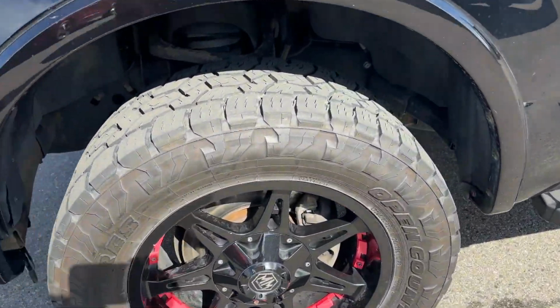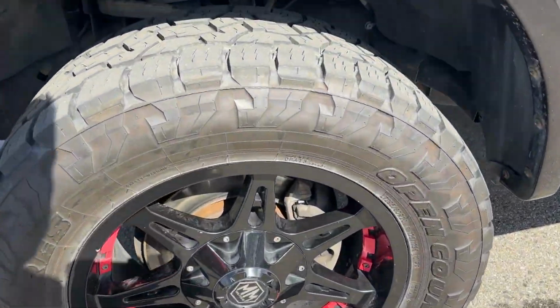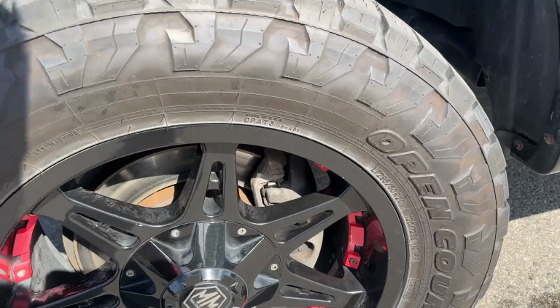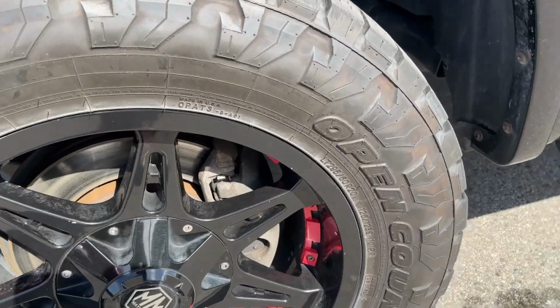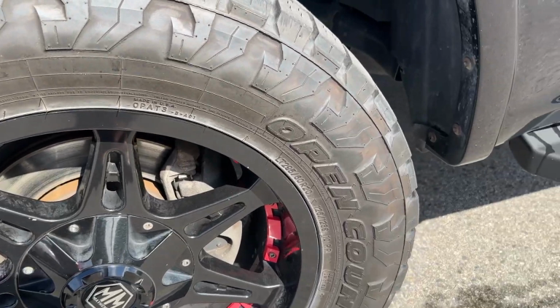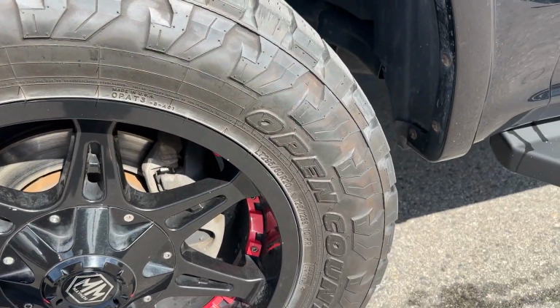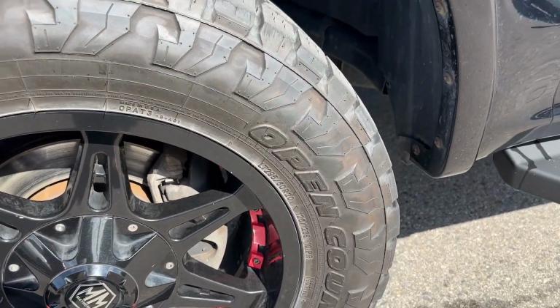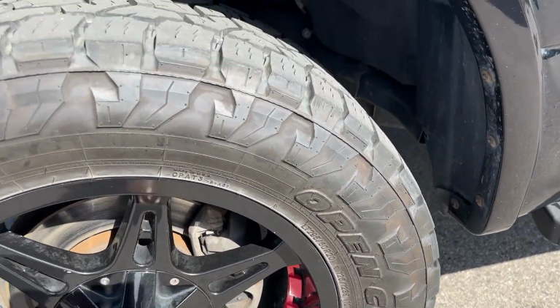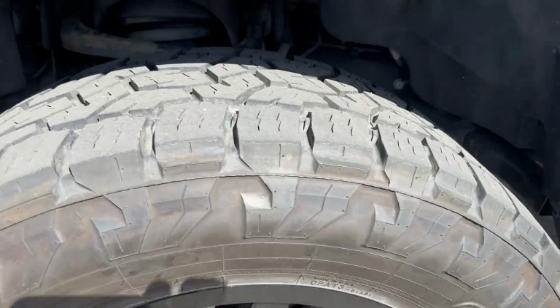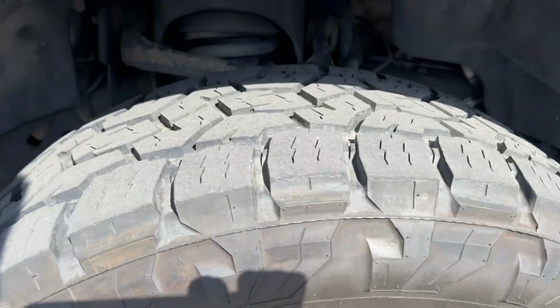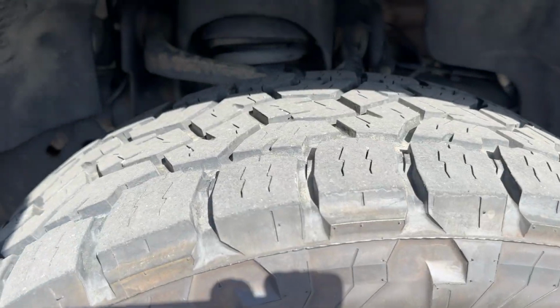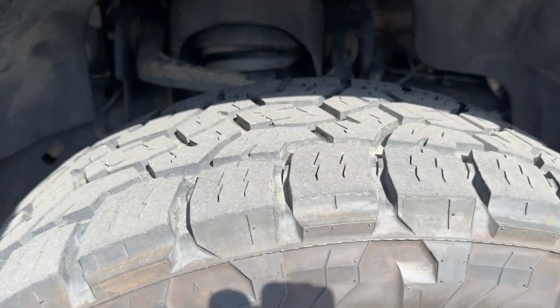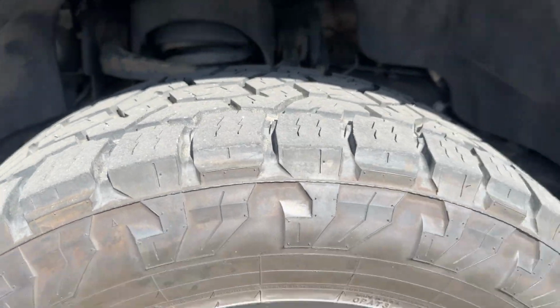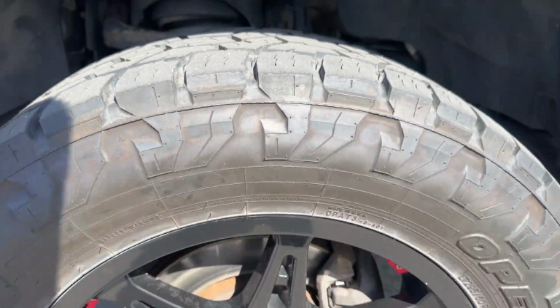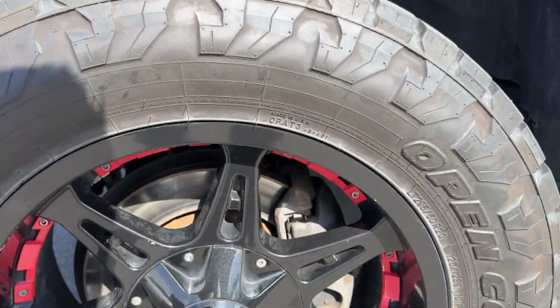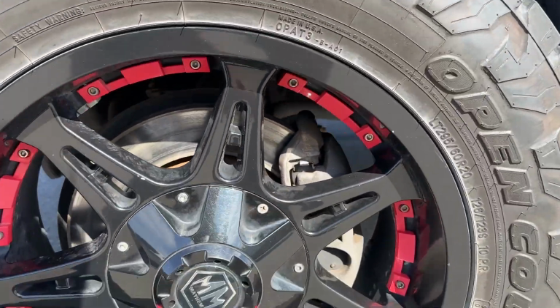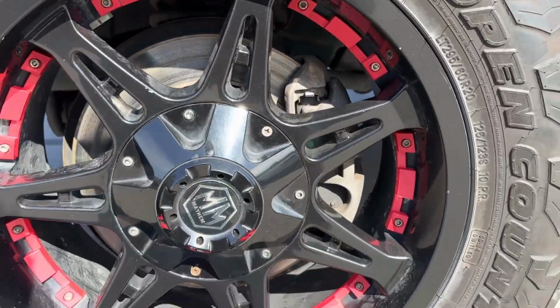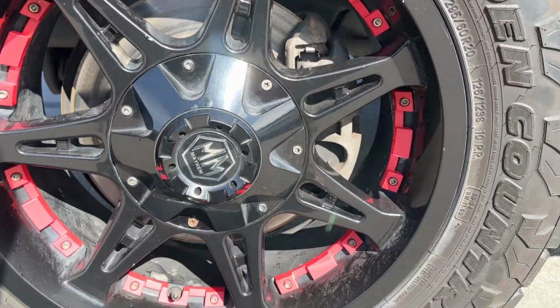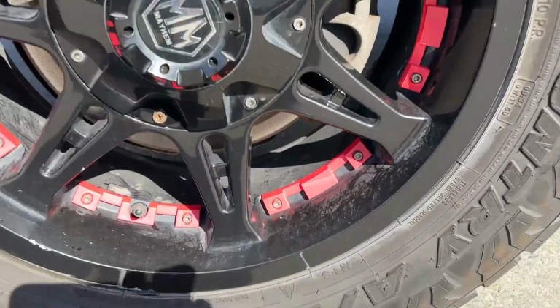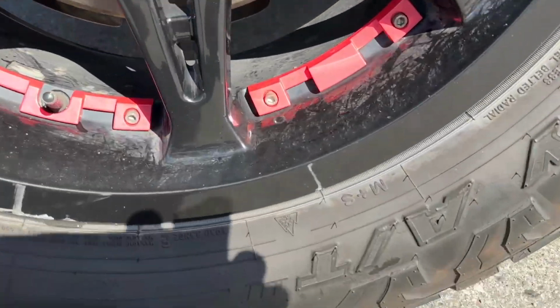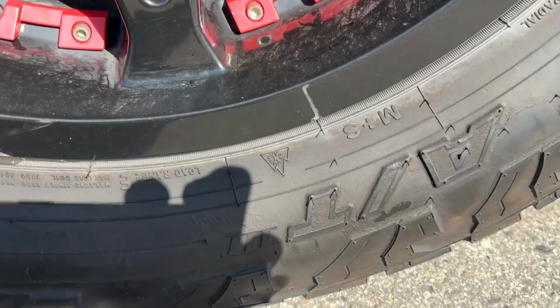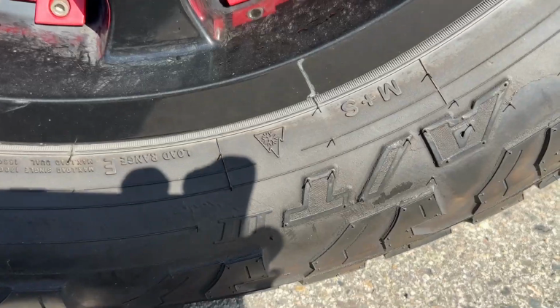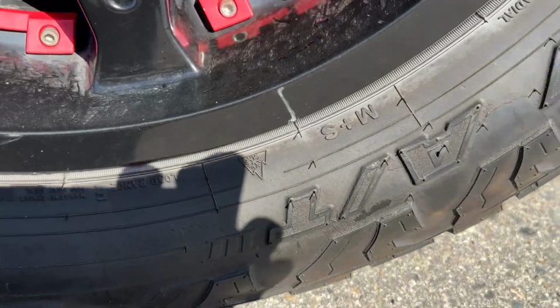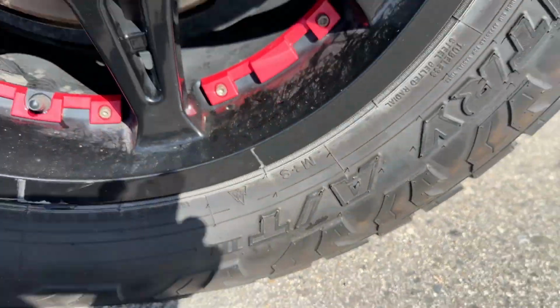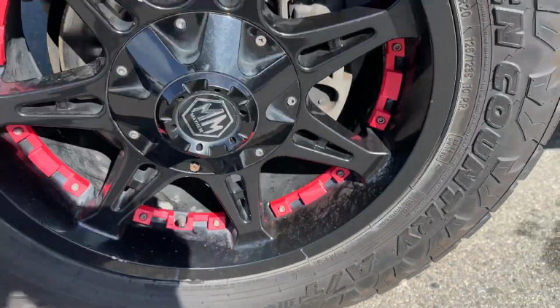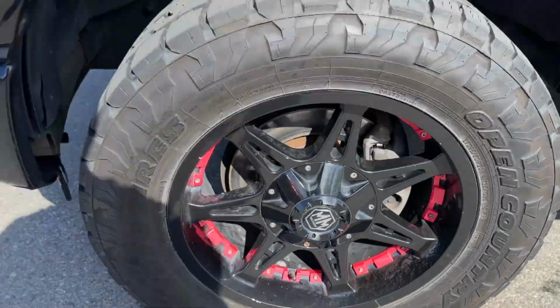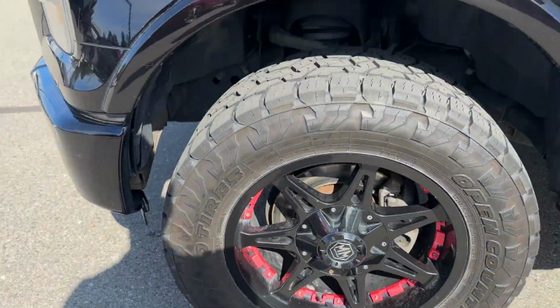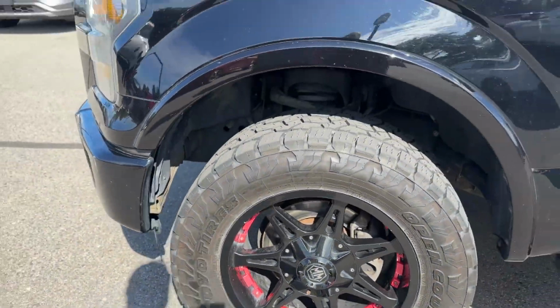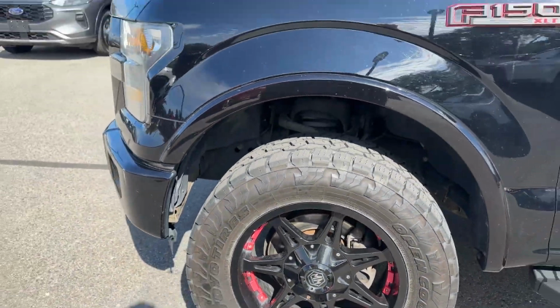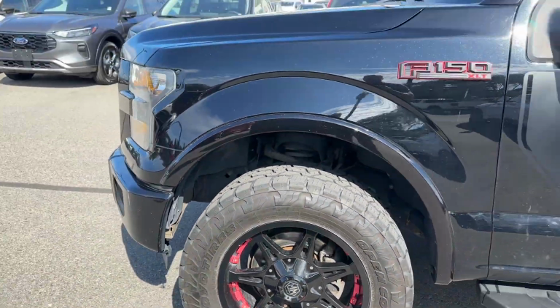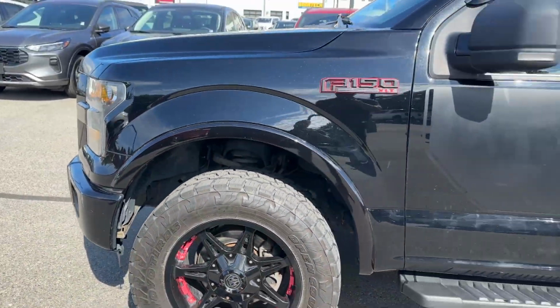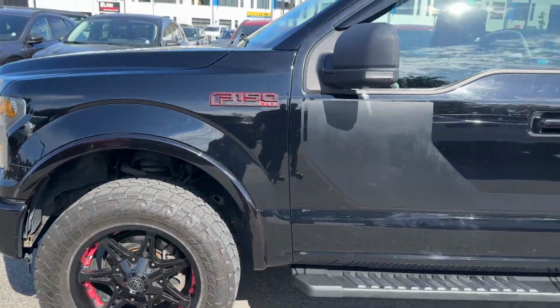So you got 295/20 all-country tires and these do have the snowflake rating on them. And for the wheels, it does have a level kit in it.